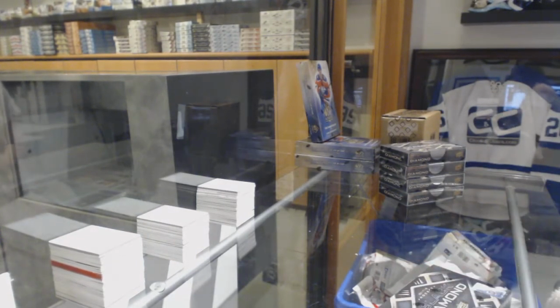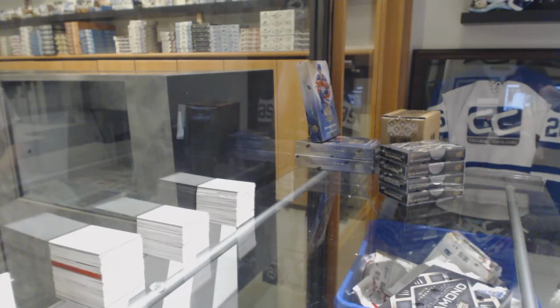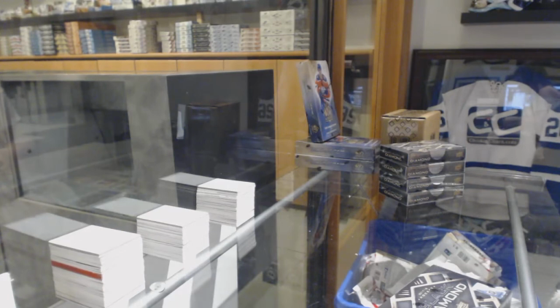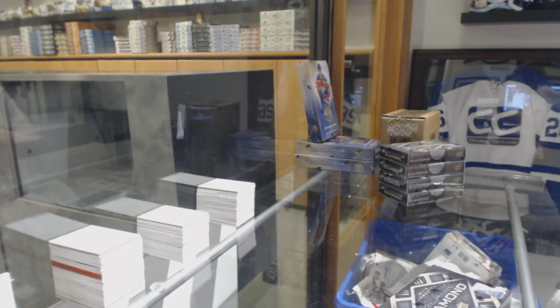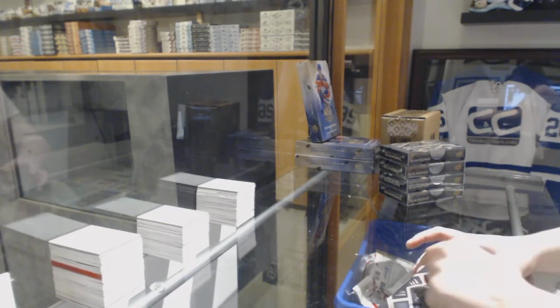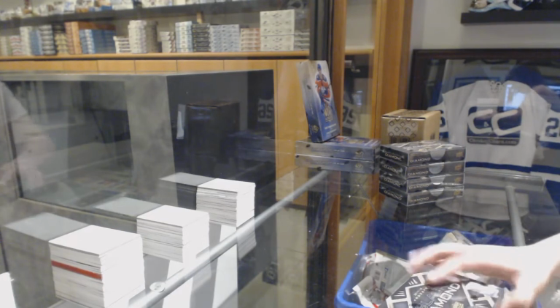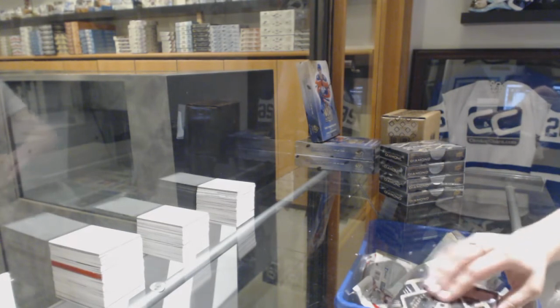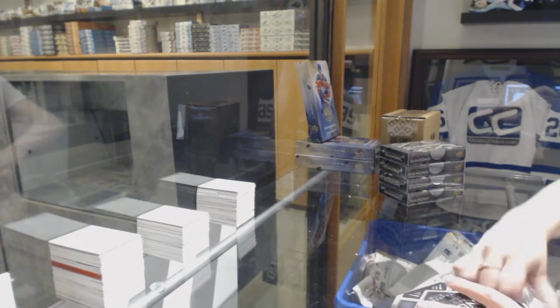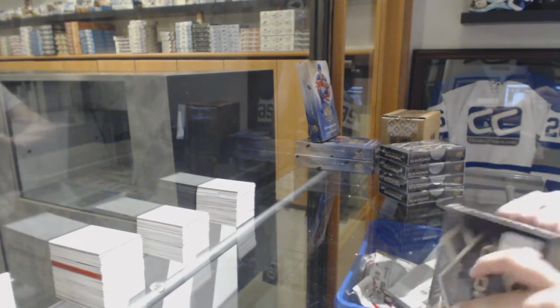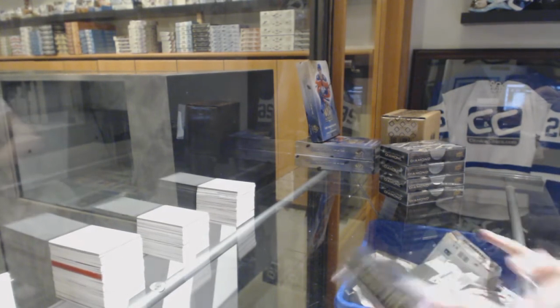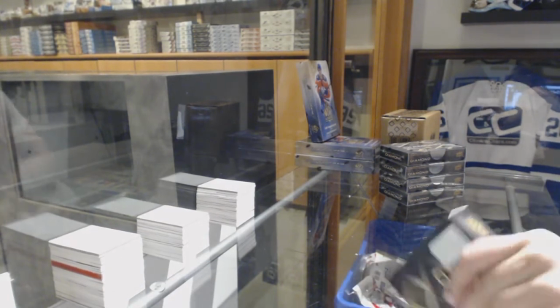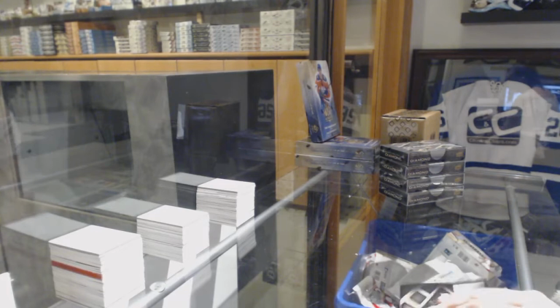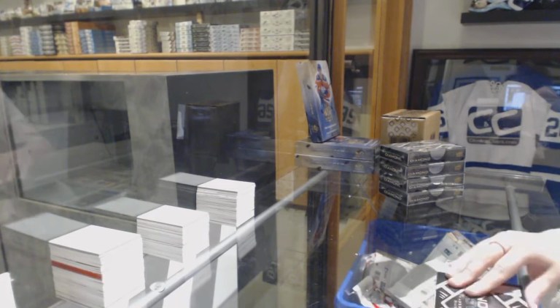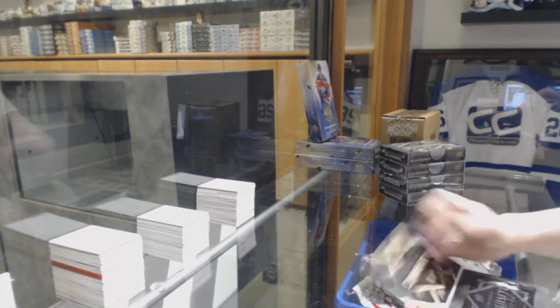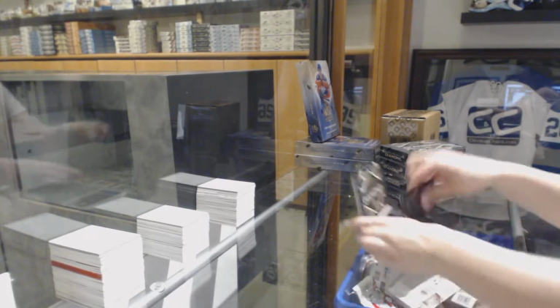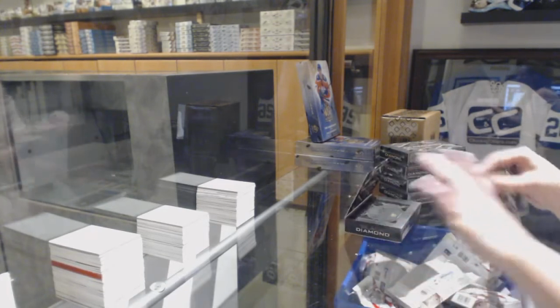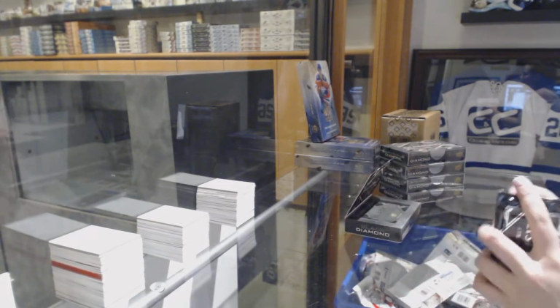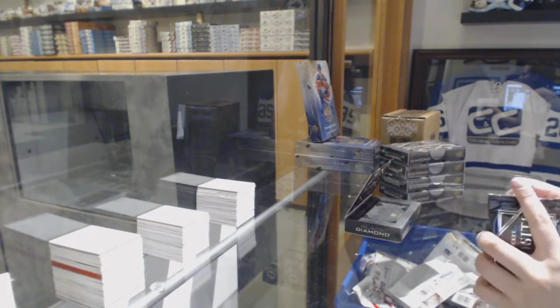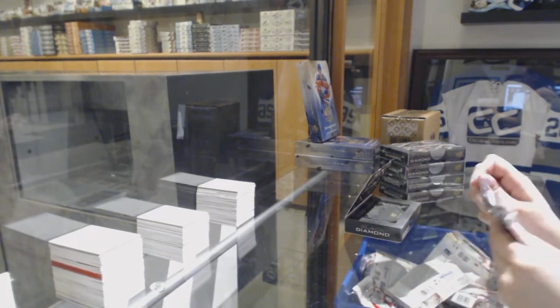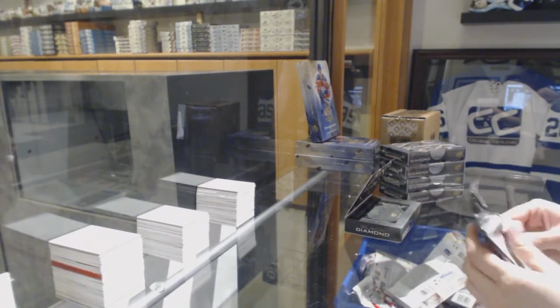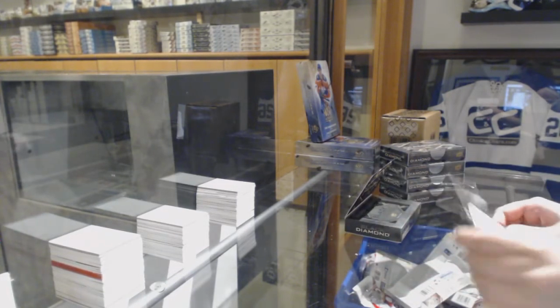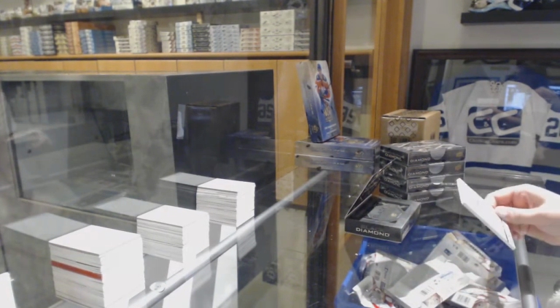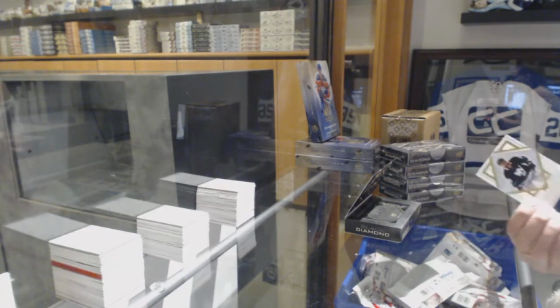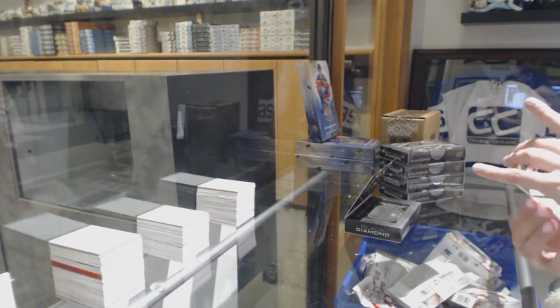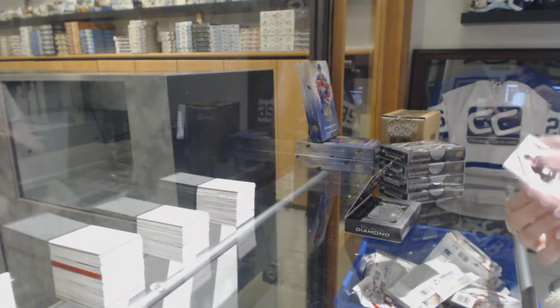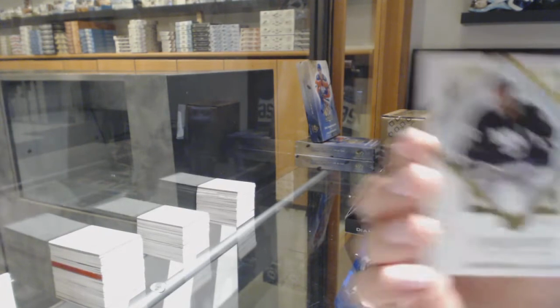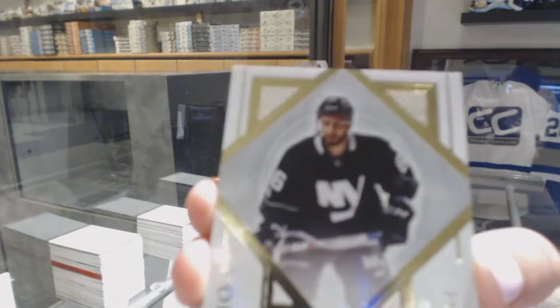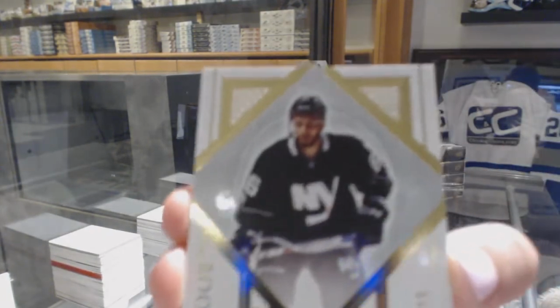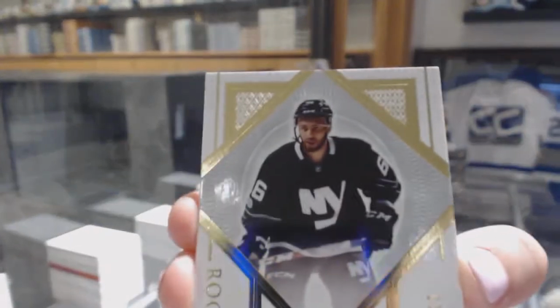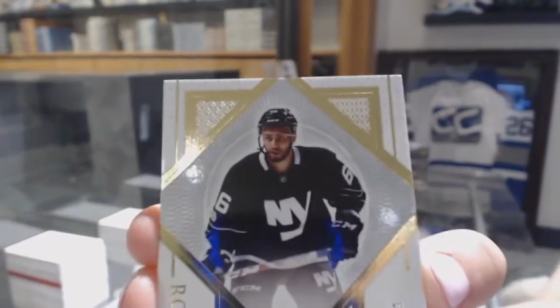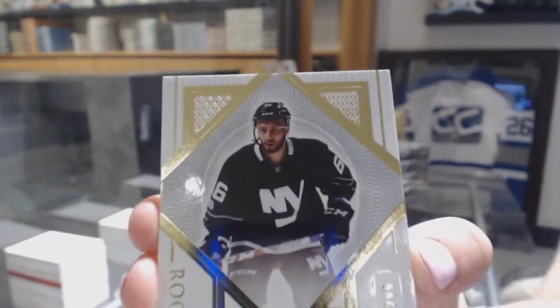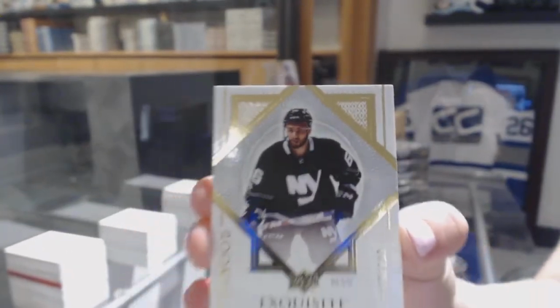Oh gosh, I'm throwing knives now — that's just not safe. We start off with an exquisite rookie, number to 299, Josh Hosang.